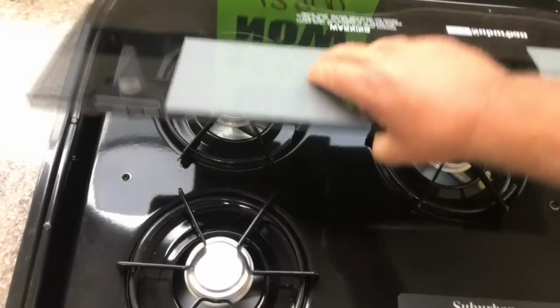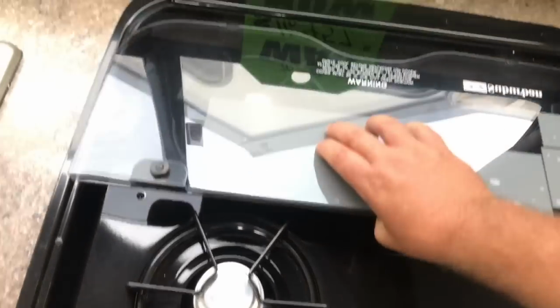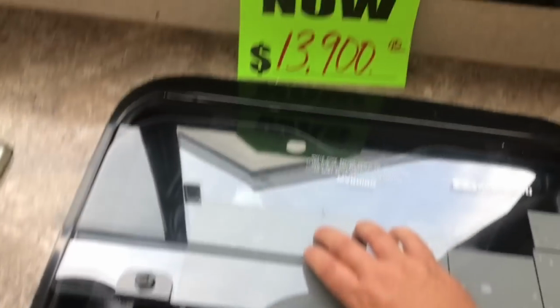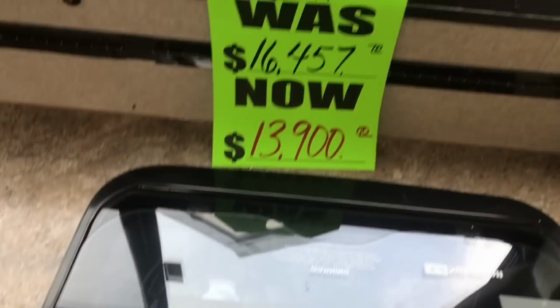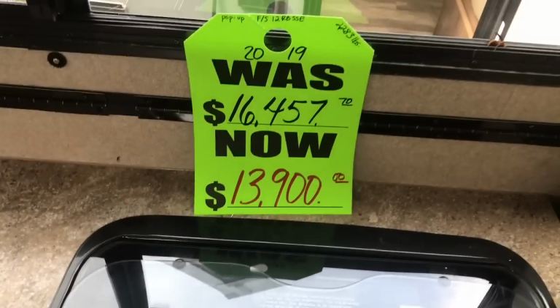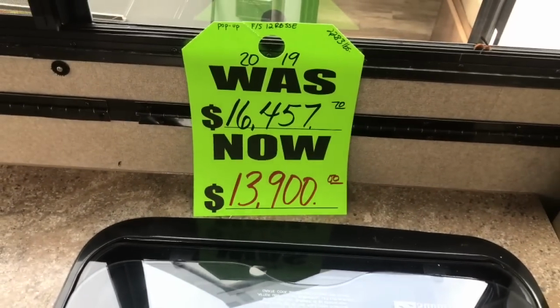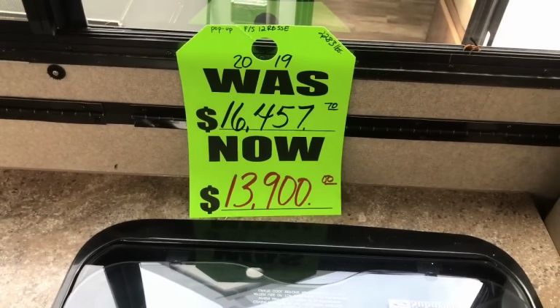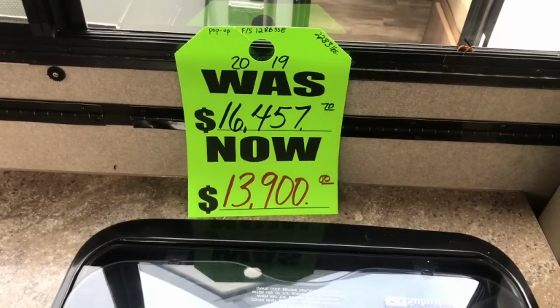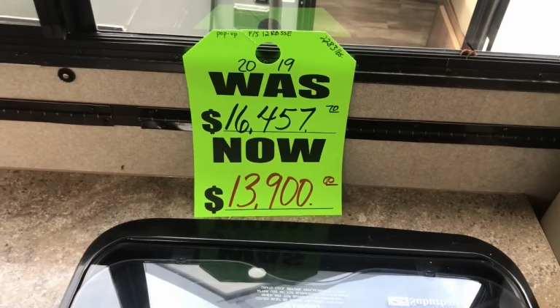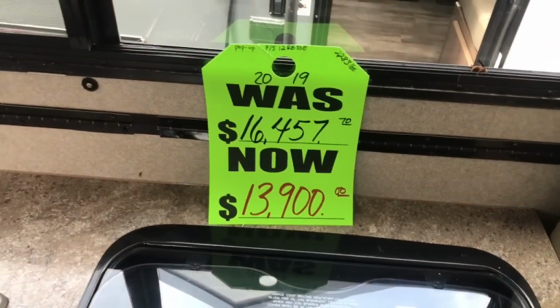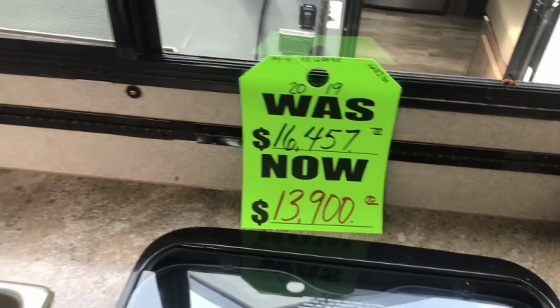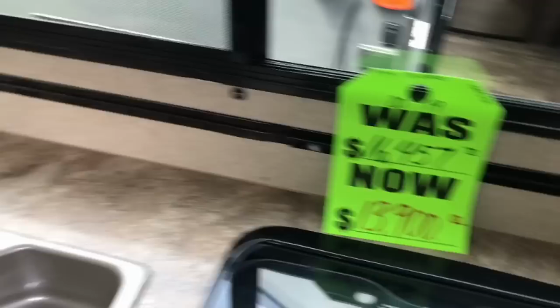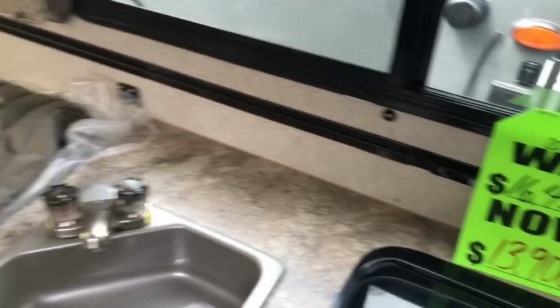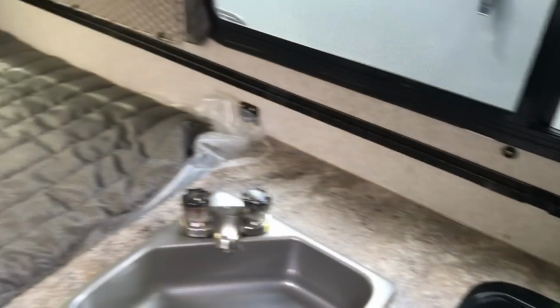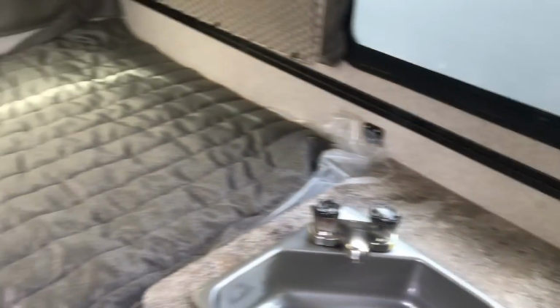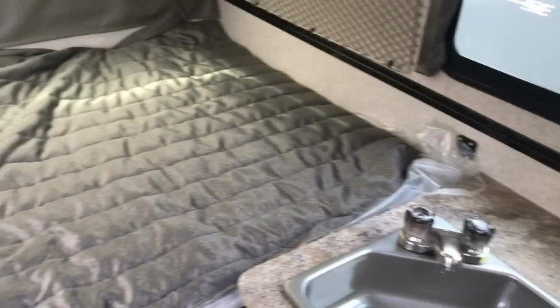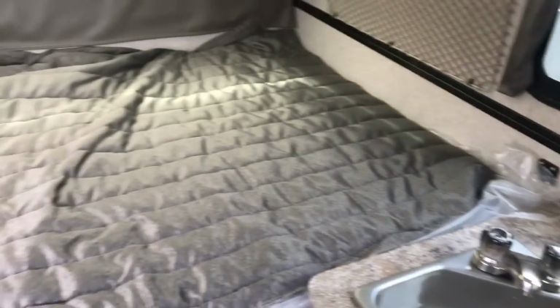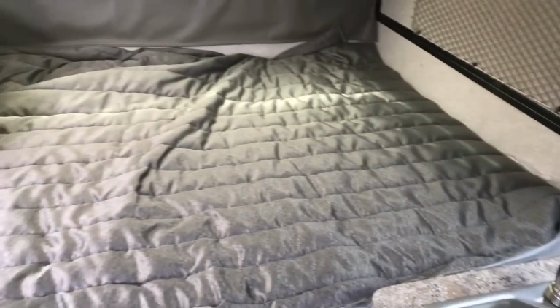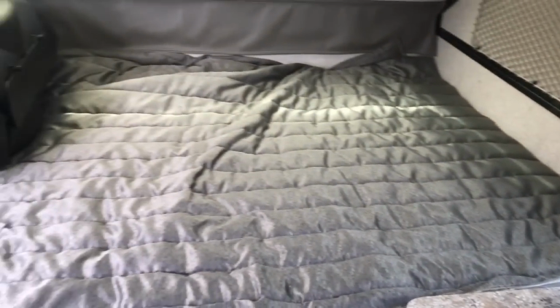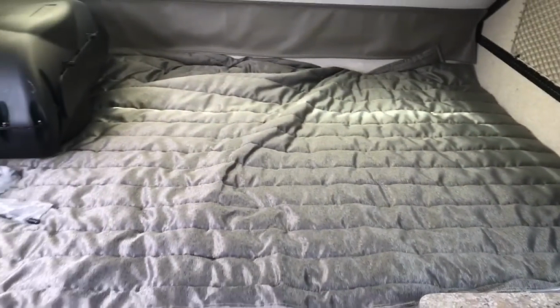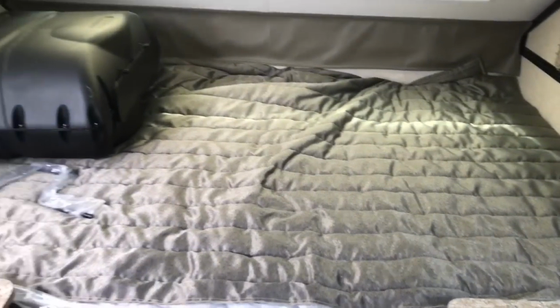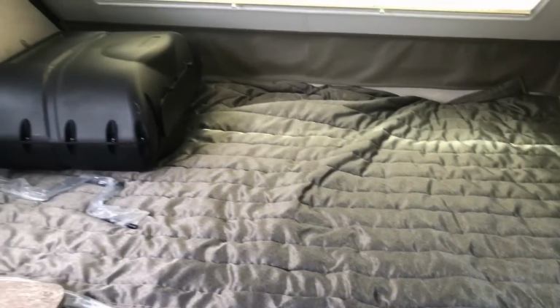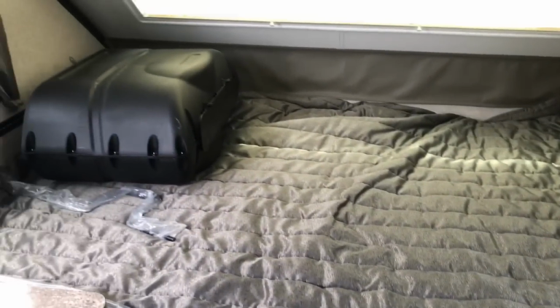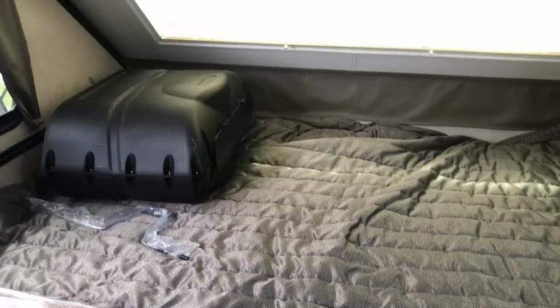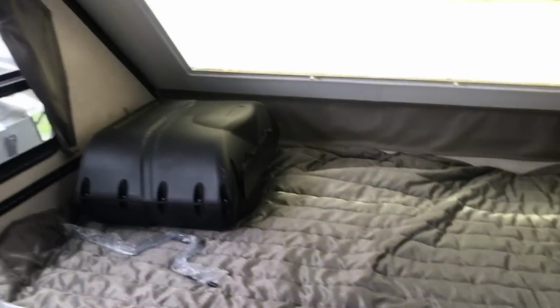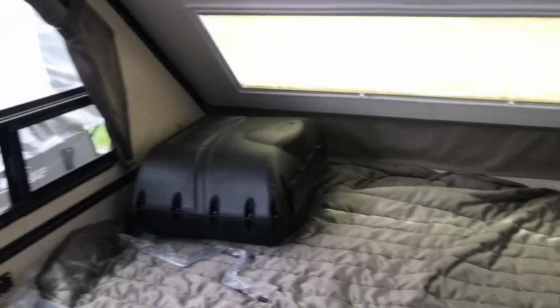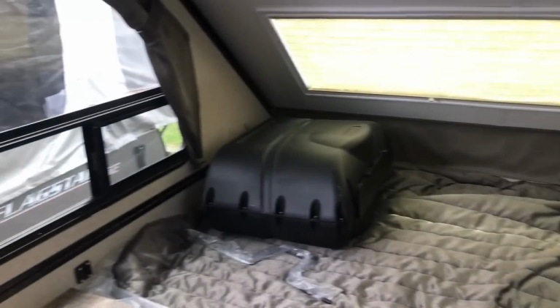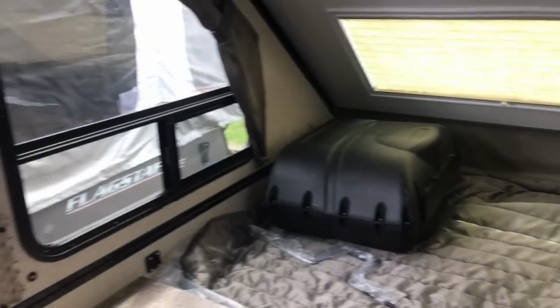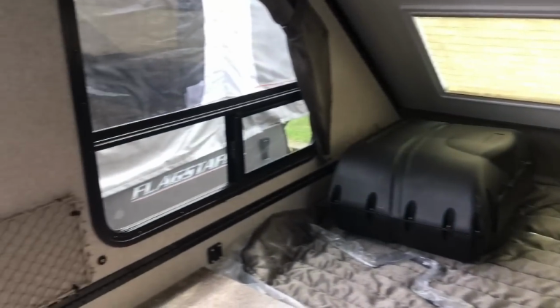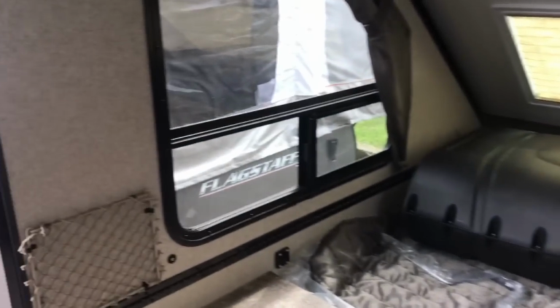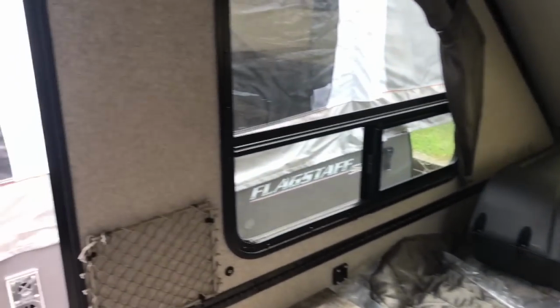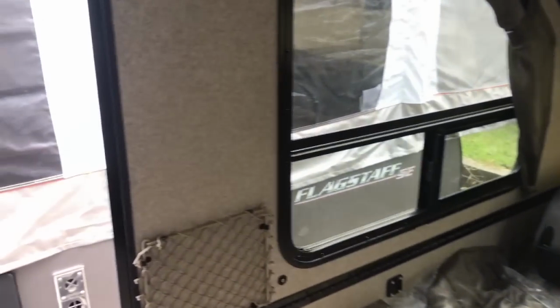There's the price on it right now. I don't believe I mentioned earlier — I'm at Reed Camper in Huntsville, Alabama. And there's your bed. Let's go on to the next one and check it out.